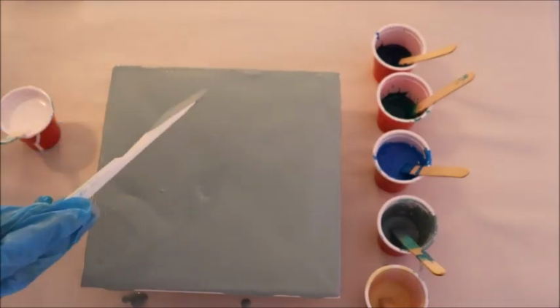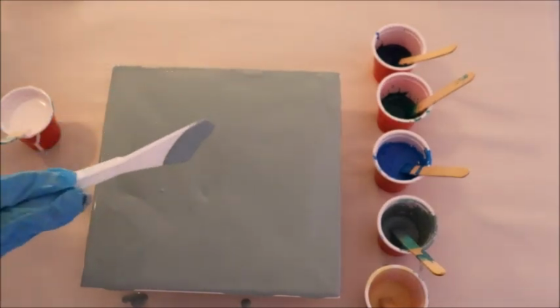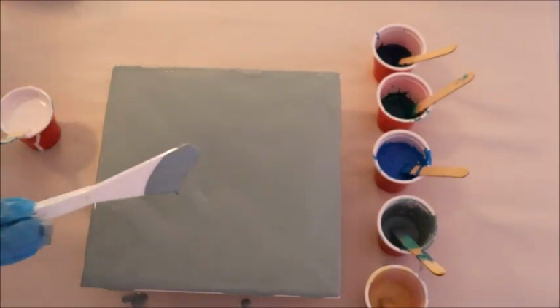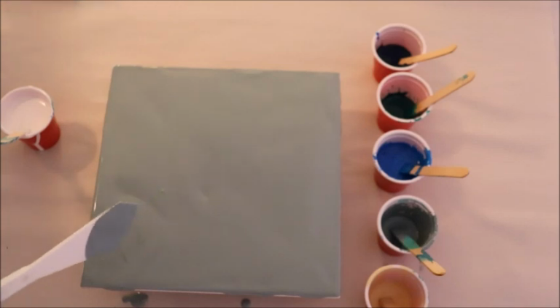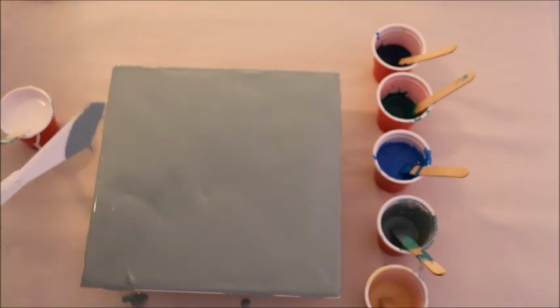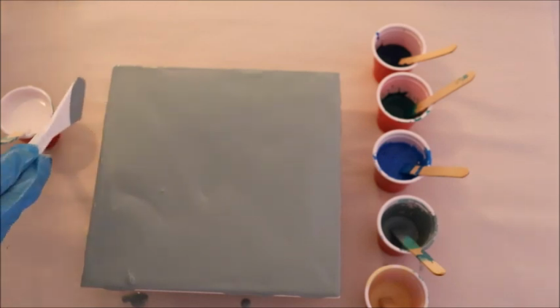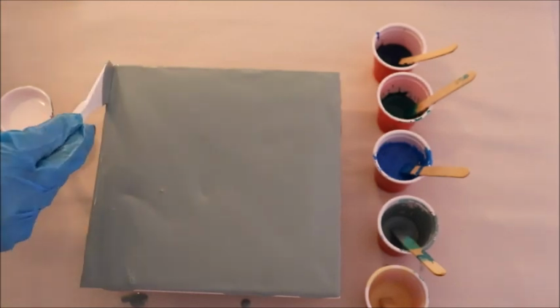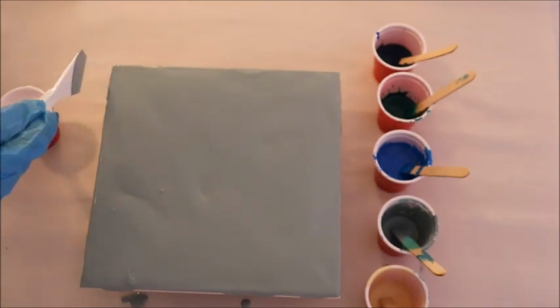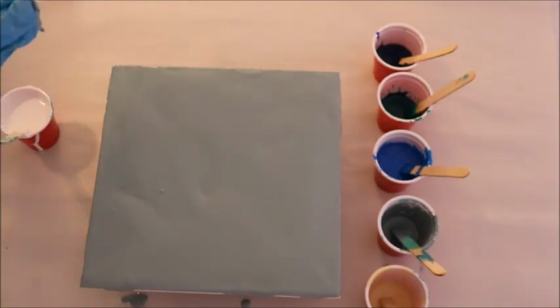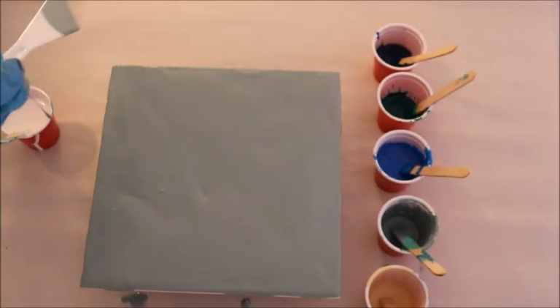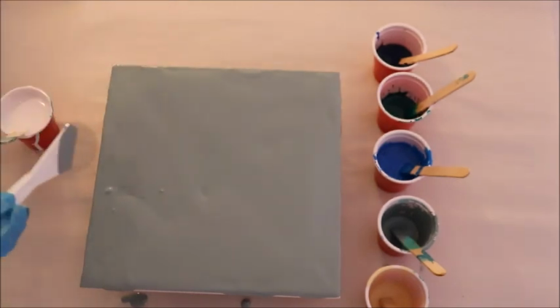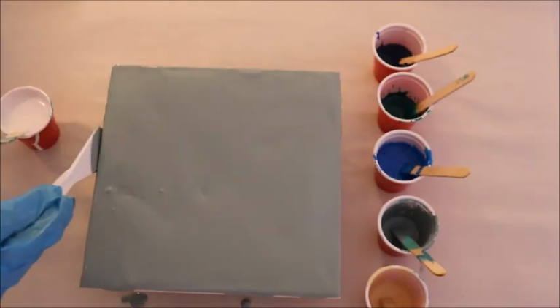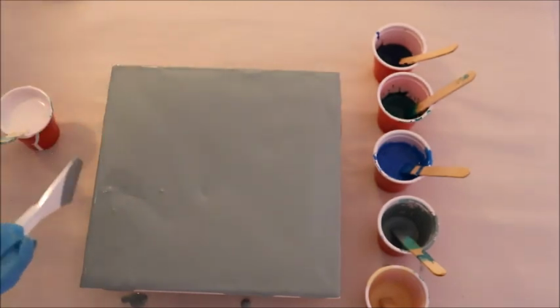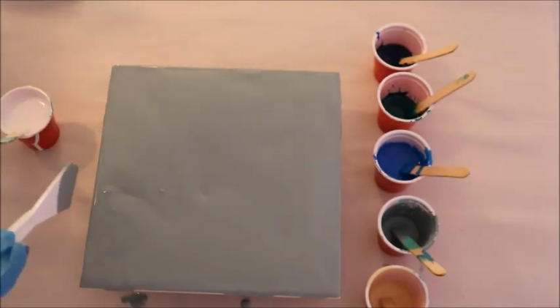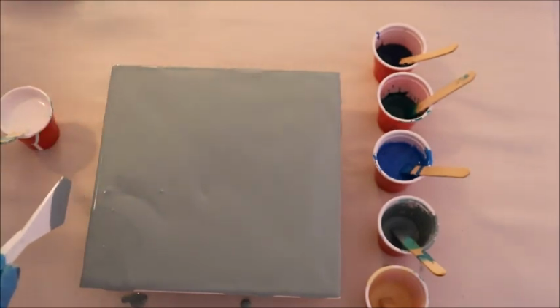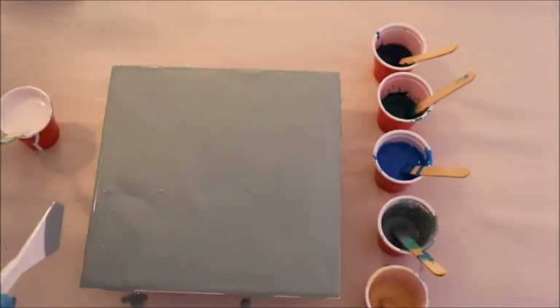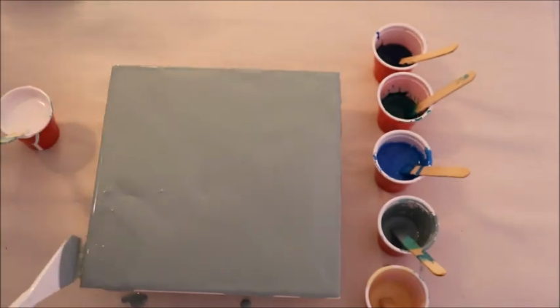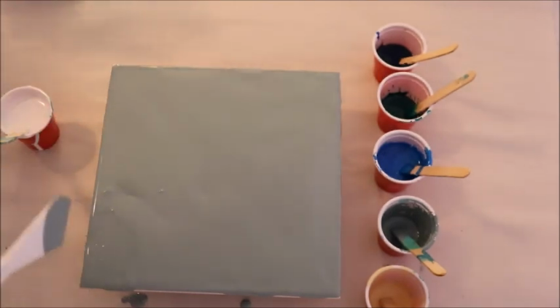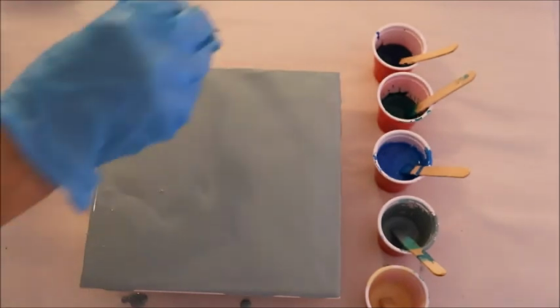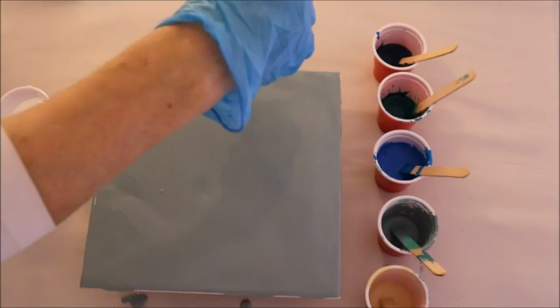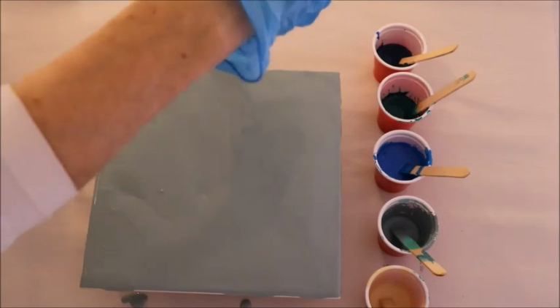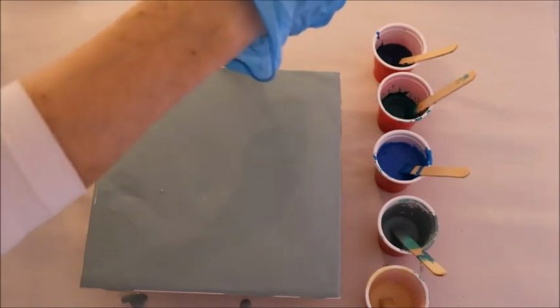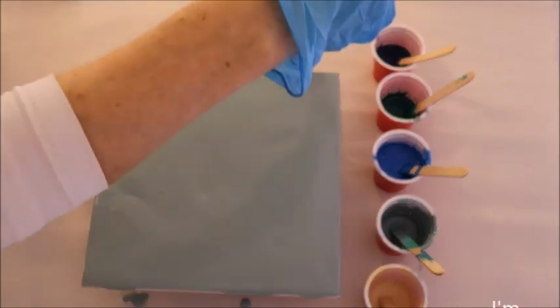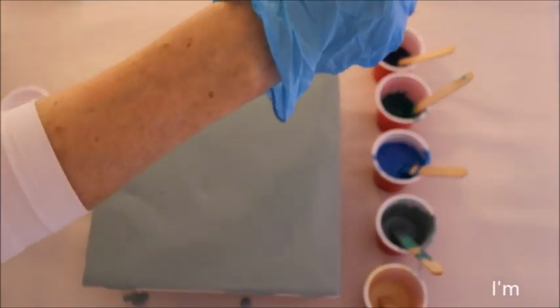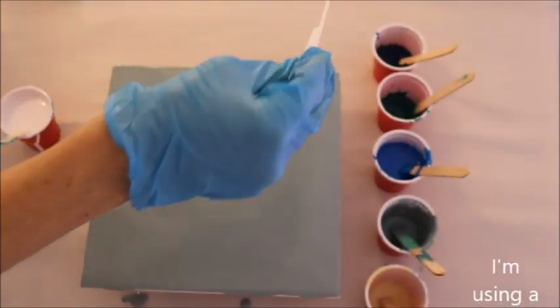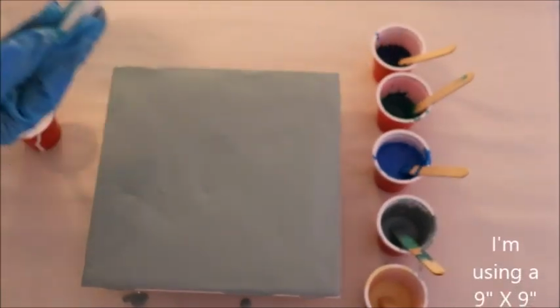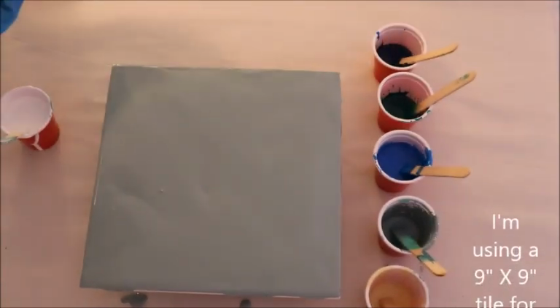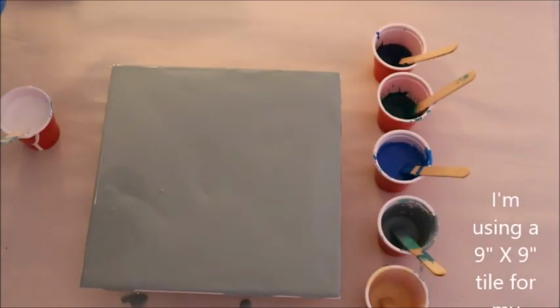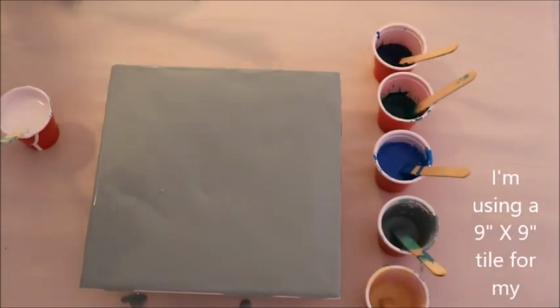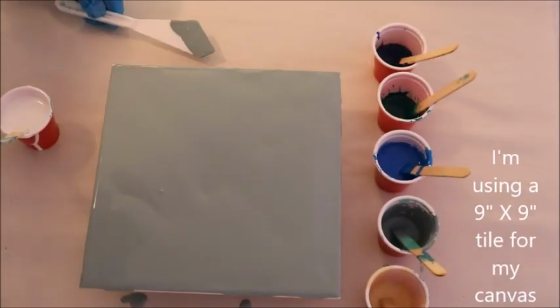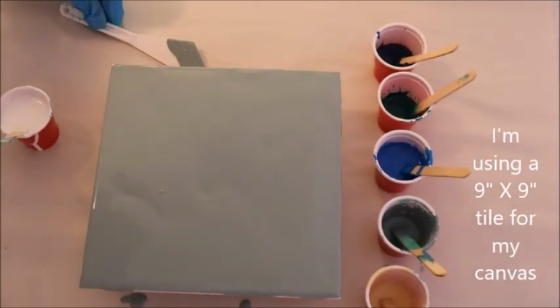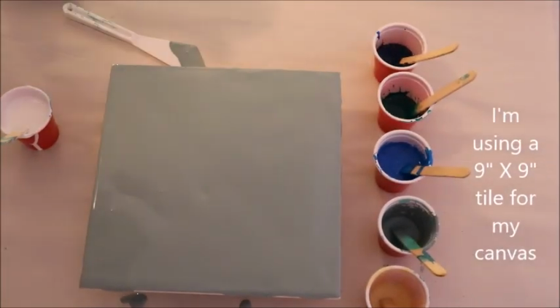I got that covered and now the waterfall. The colors I'm using are a bit different.